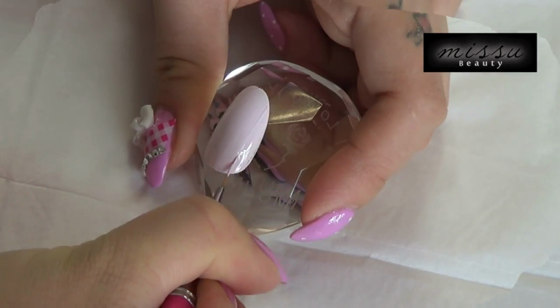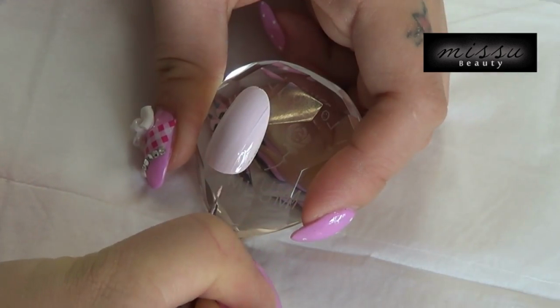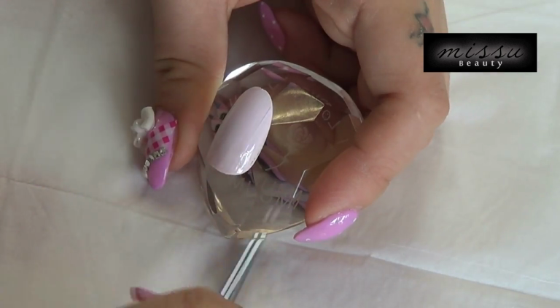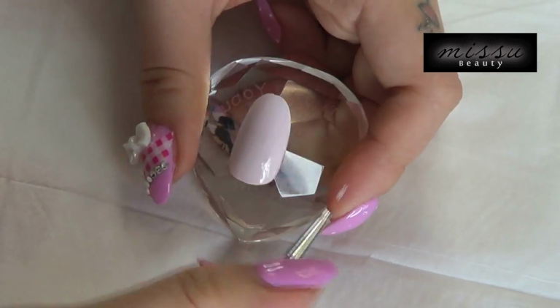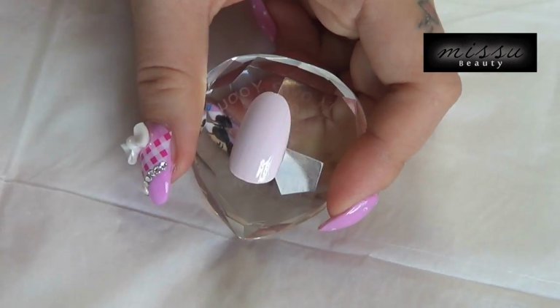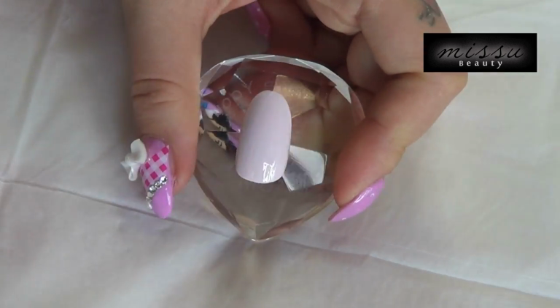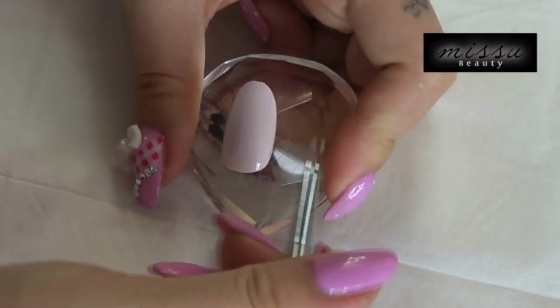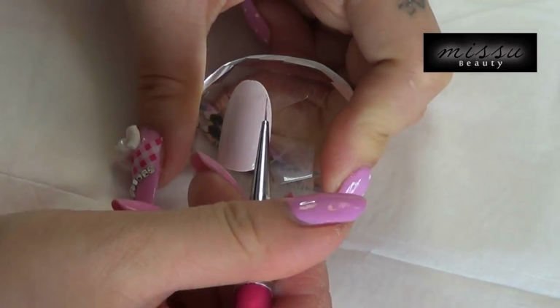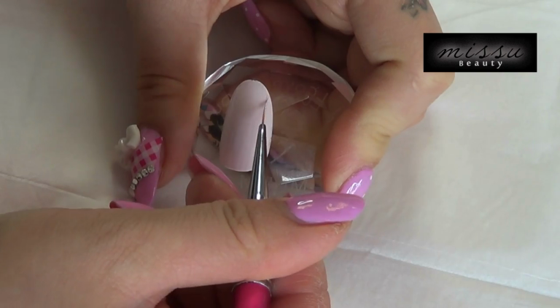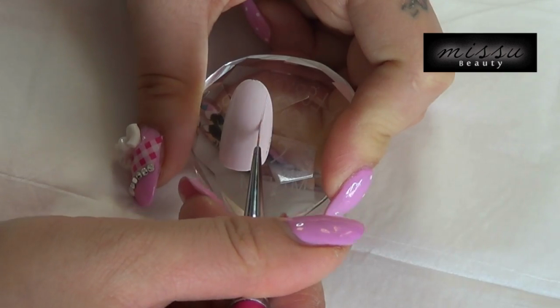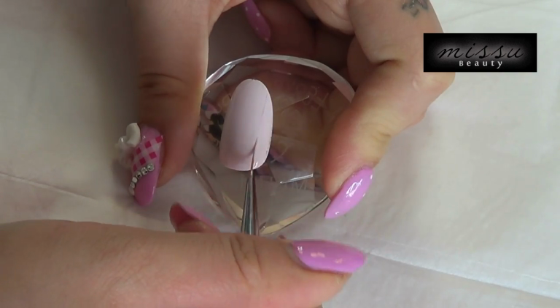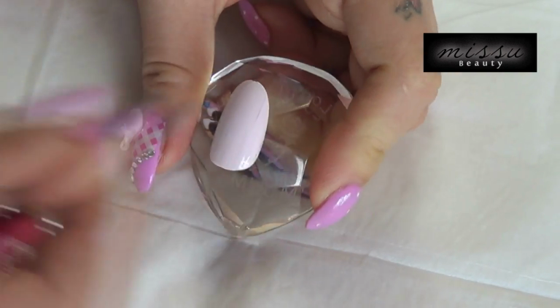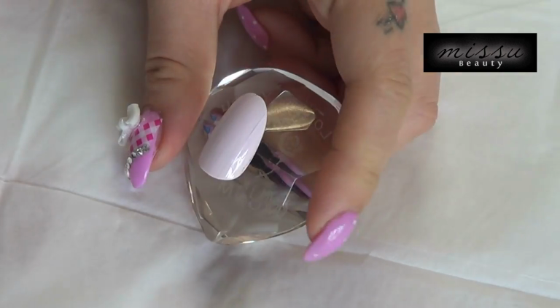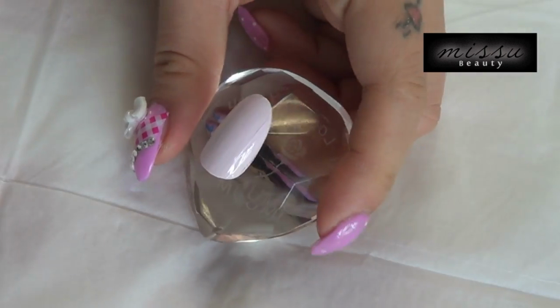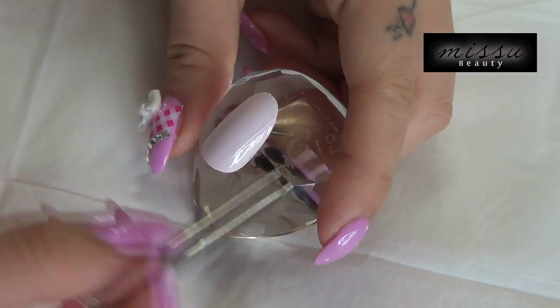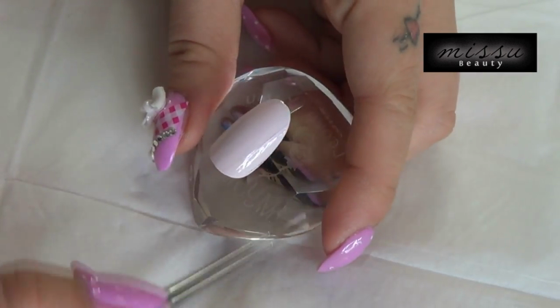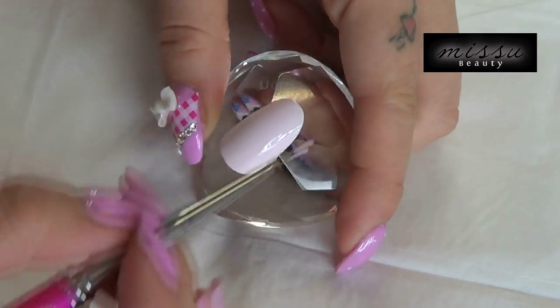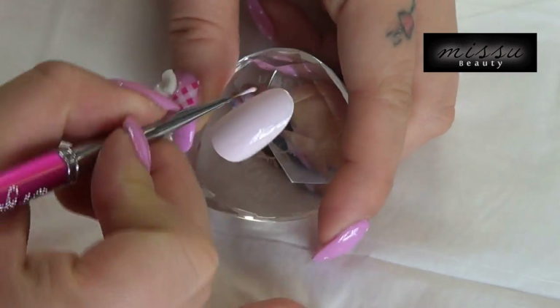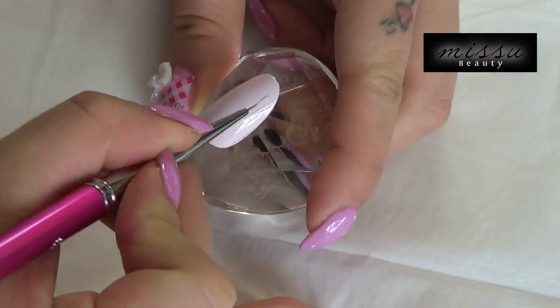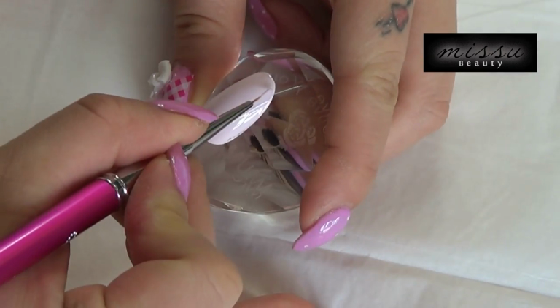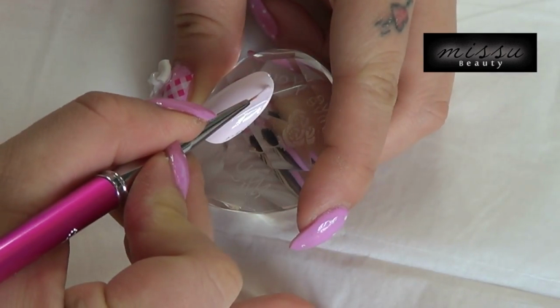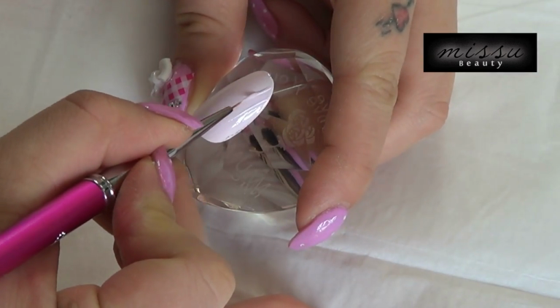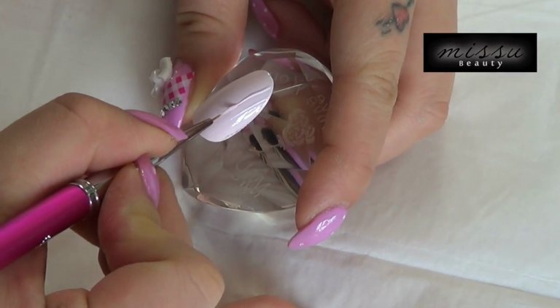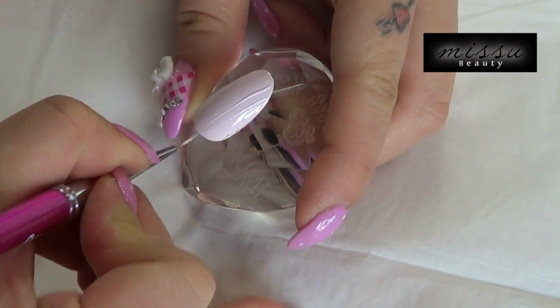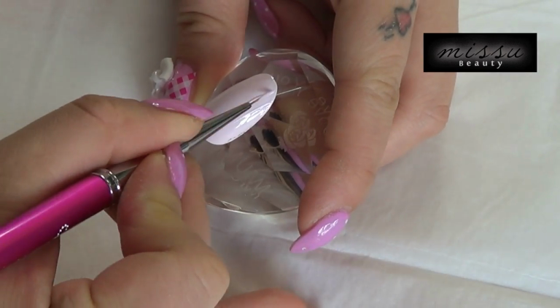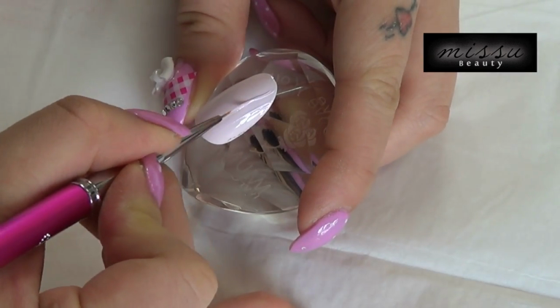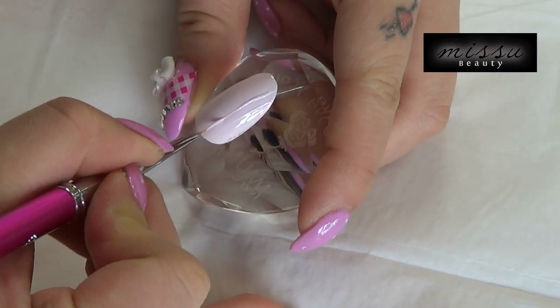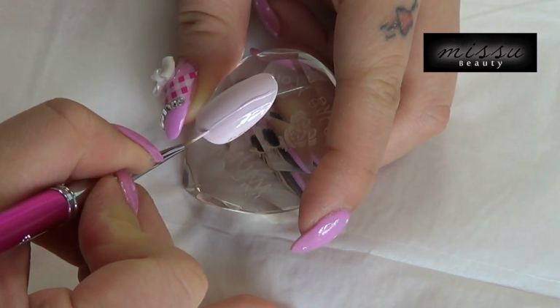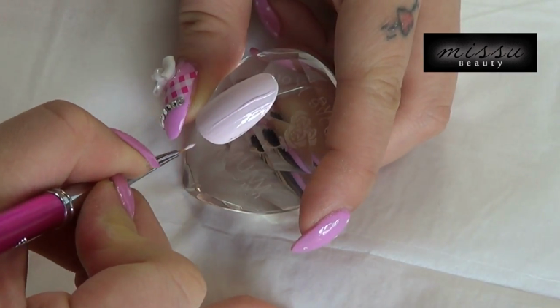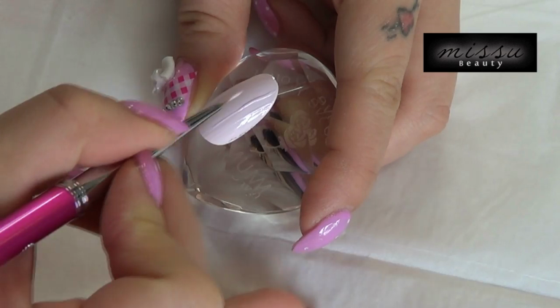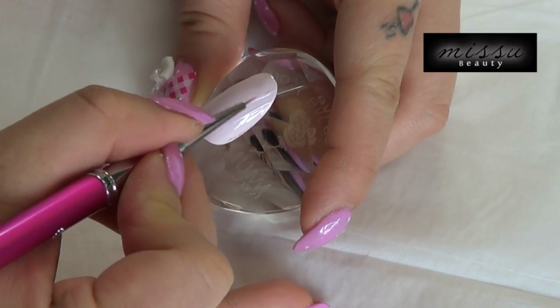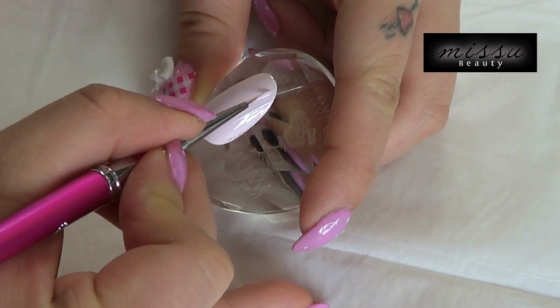Using your detail brush, draw the knitted jumper pattern using the same gel colour and cure under the UV lamp for 2 minutes.